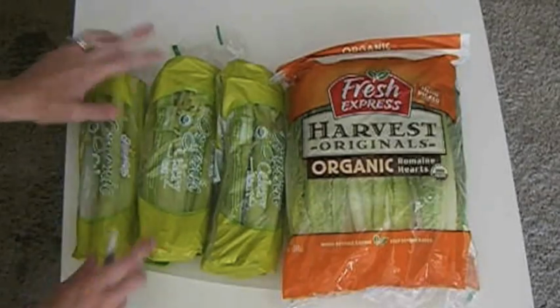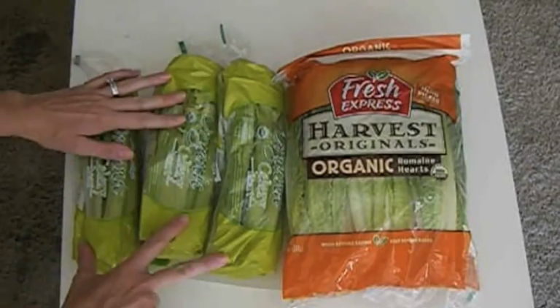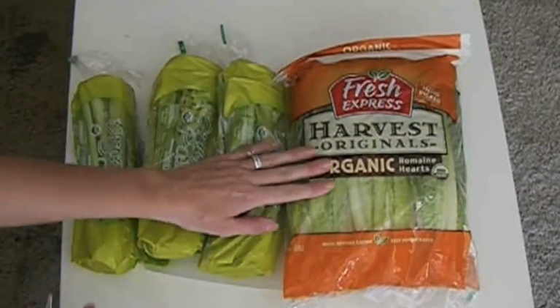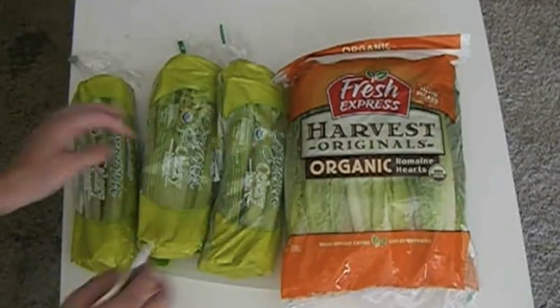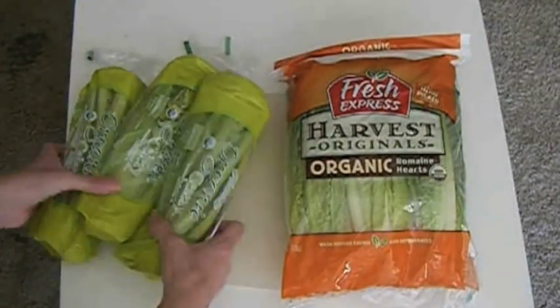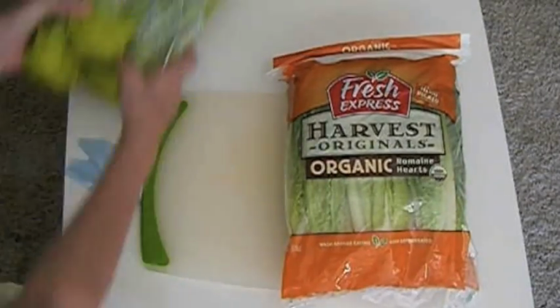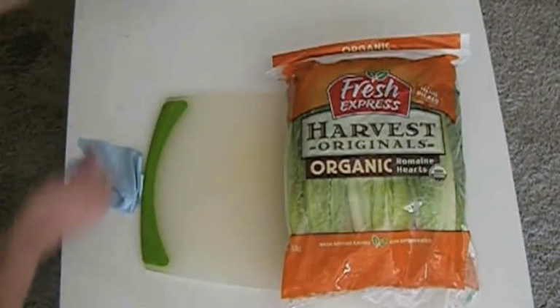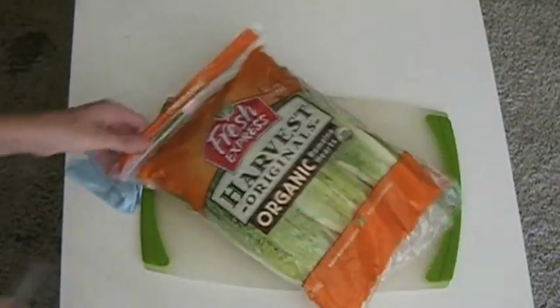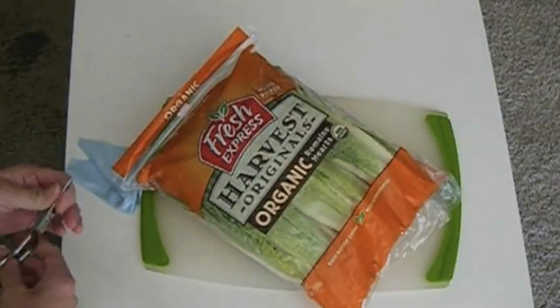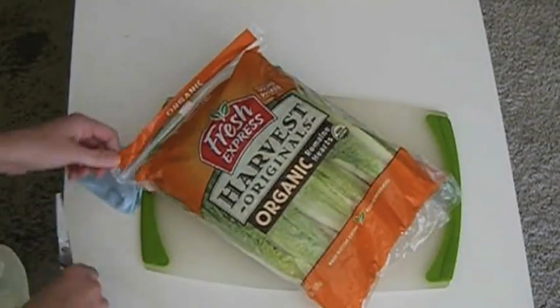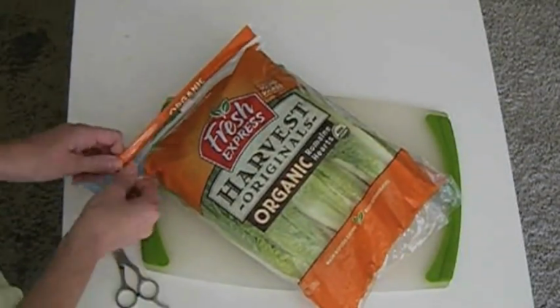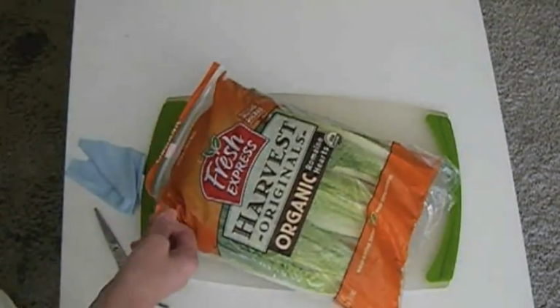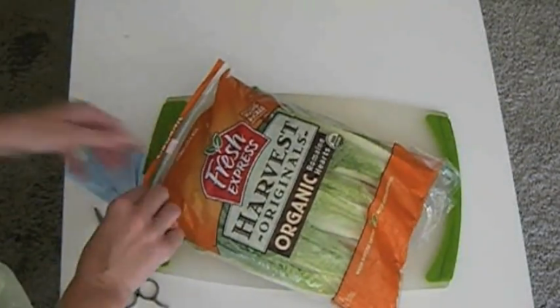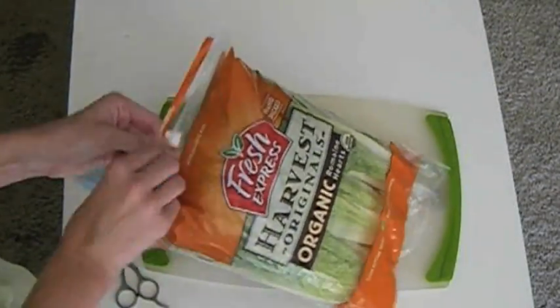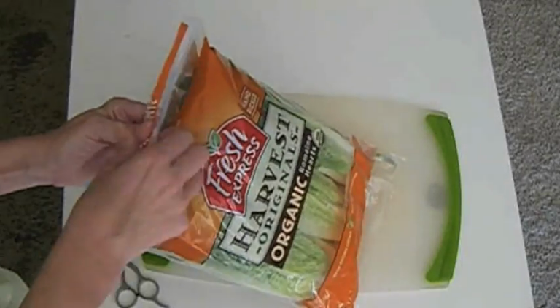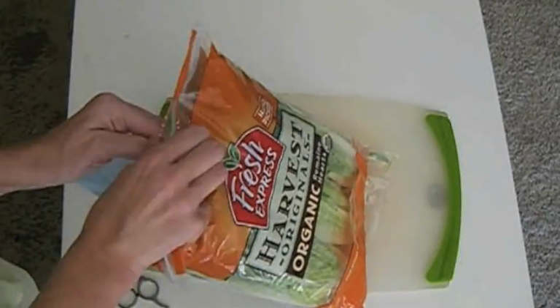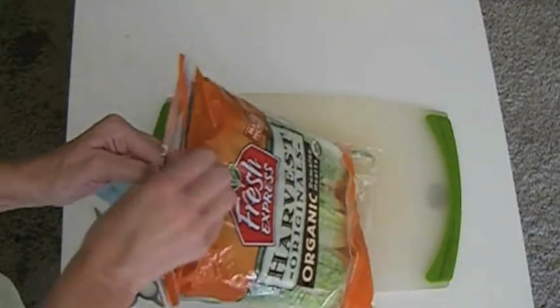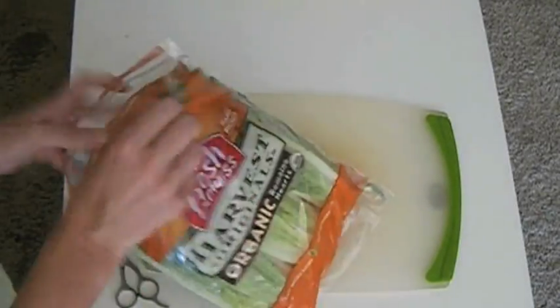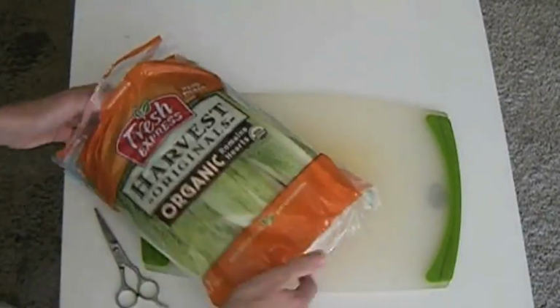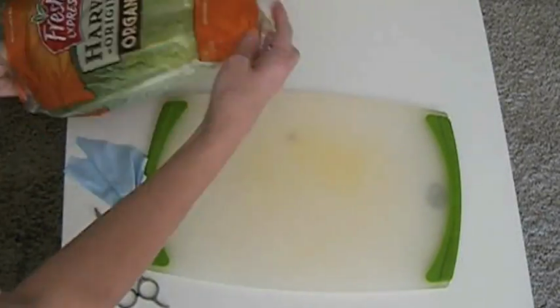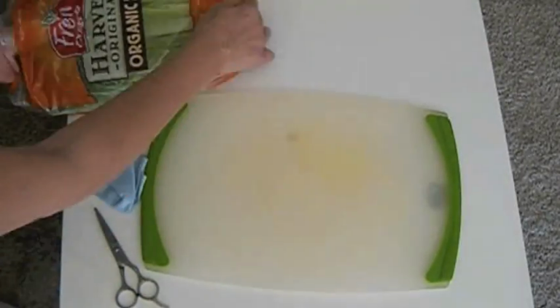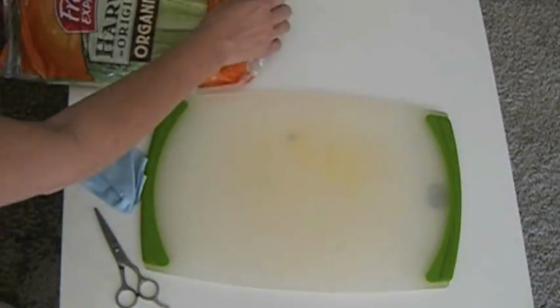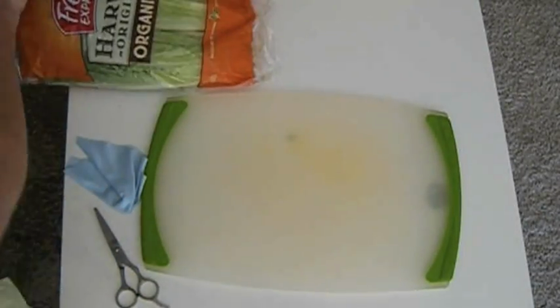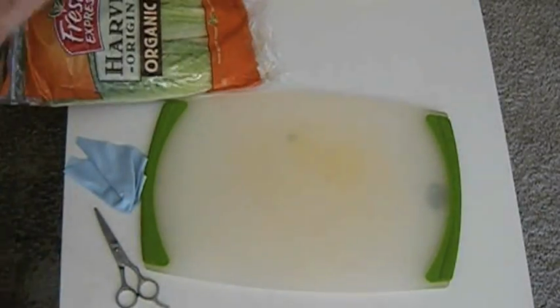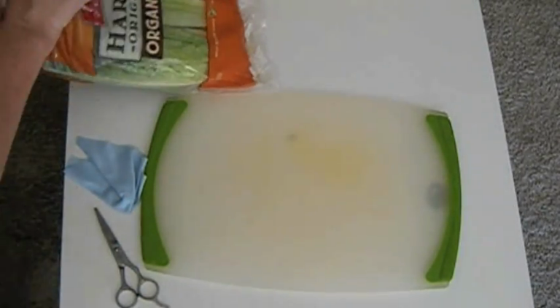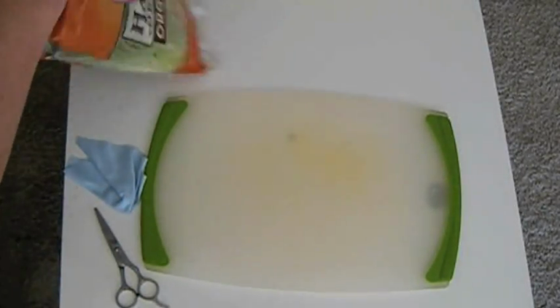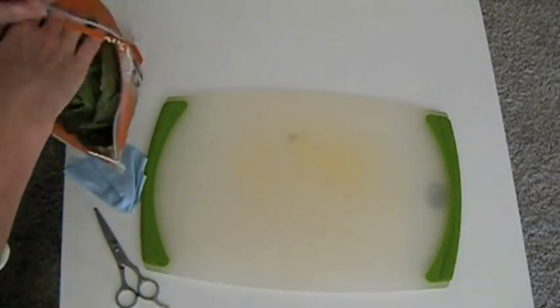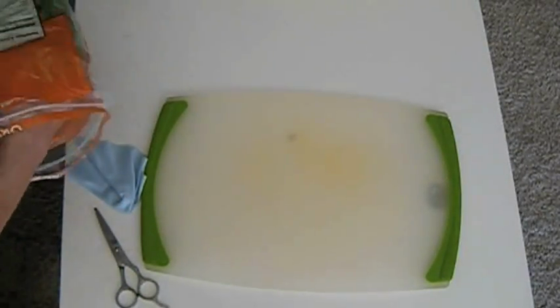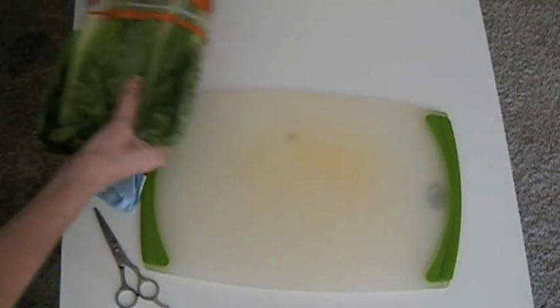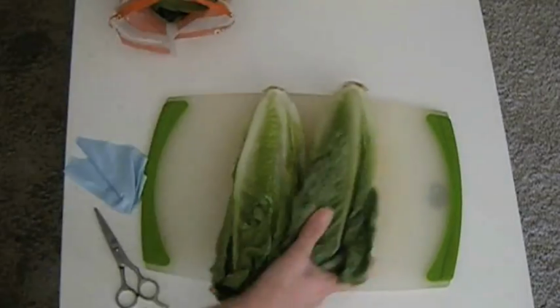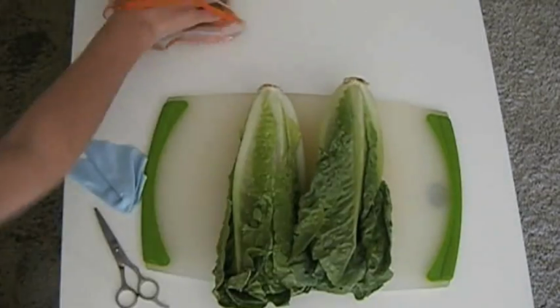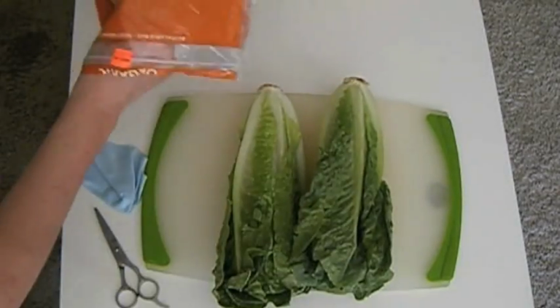Let me show you guys how to cut back a little bit on the grocery shopping. I purchased some salad and celery at the Sweet Bay. And before I use it, I'm going to cut off the root around 3 to 4 inches.